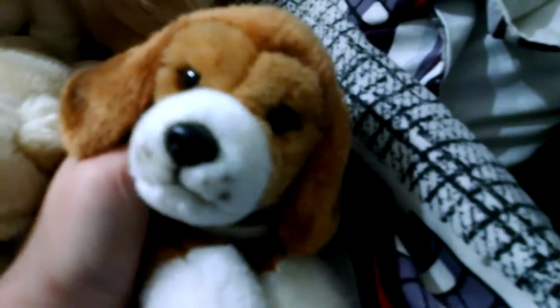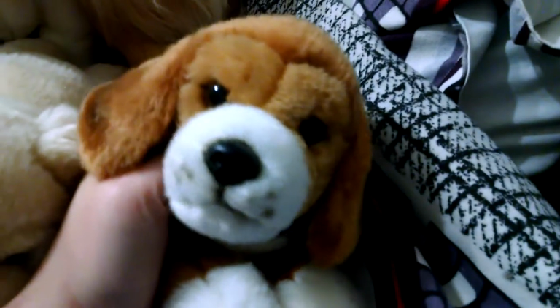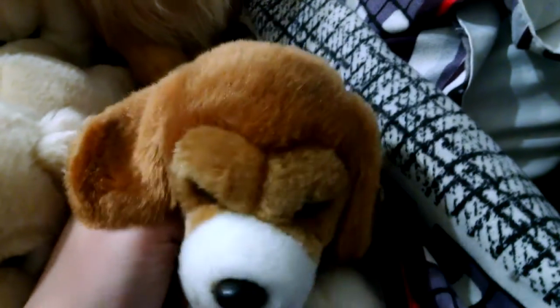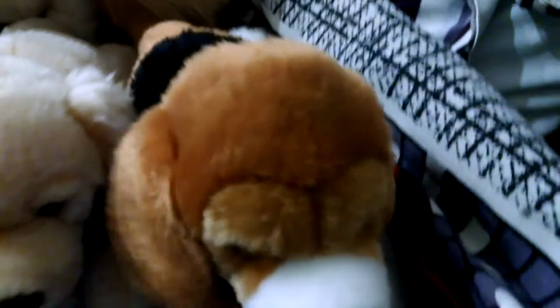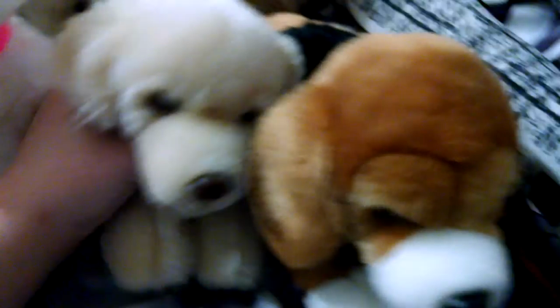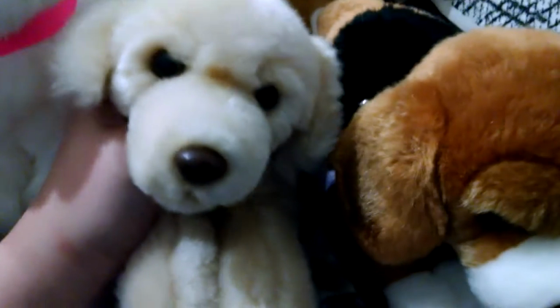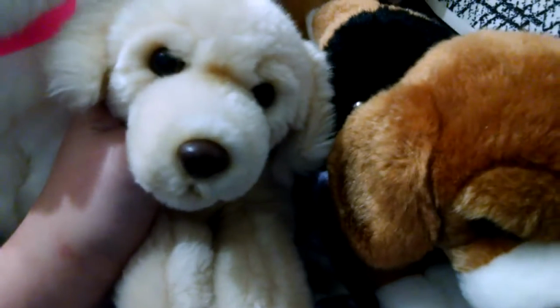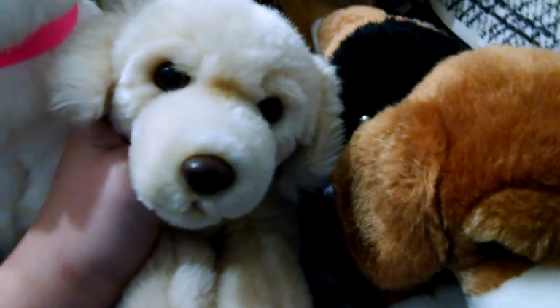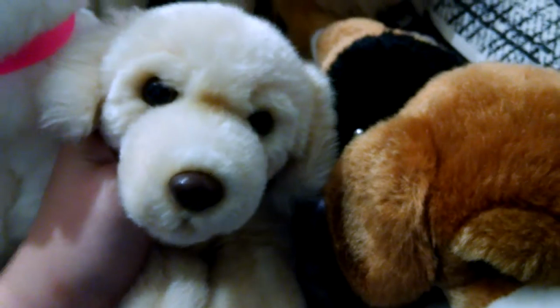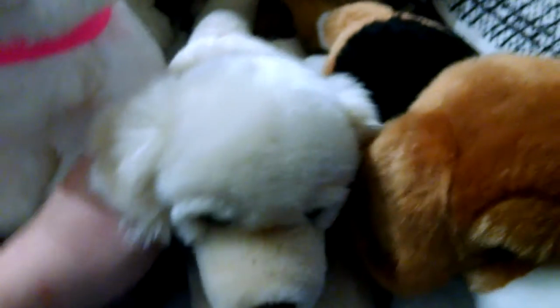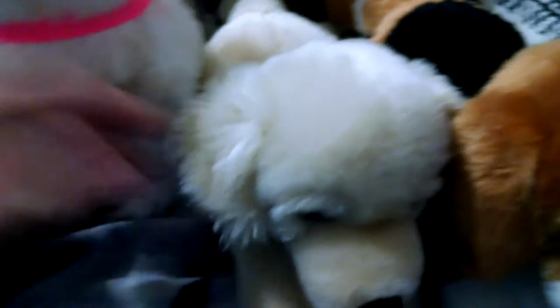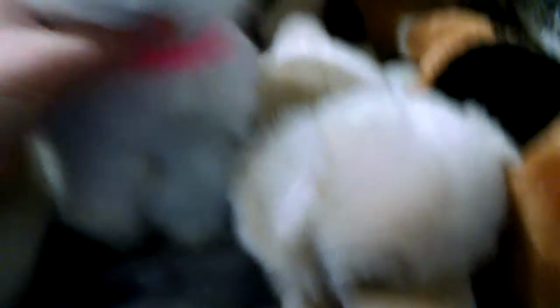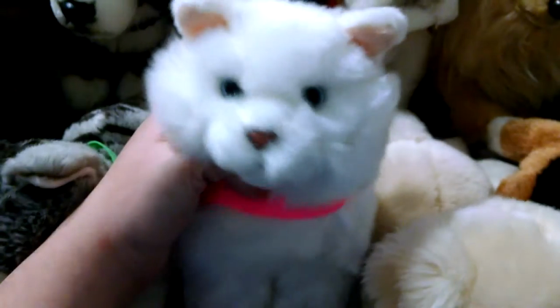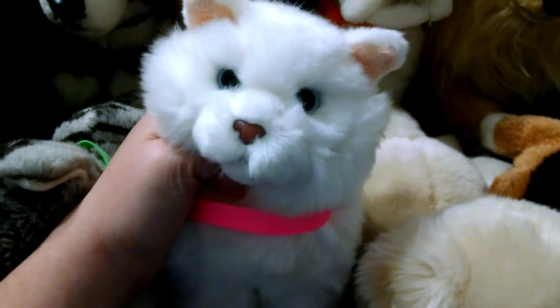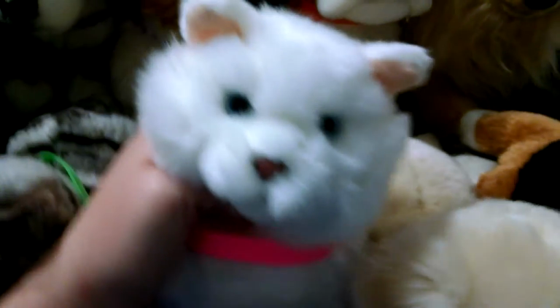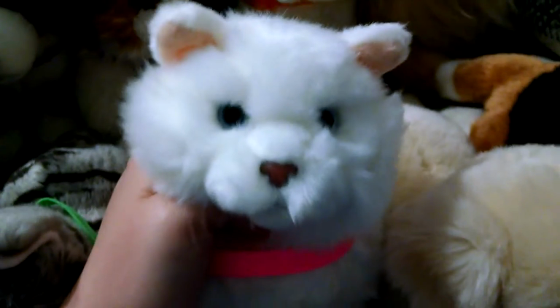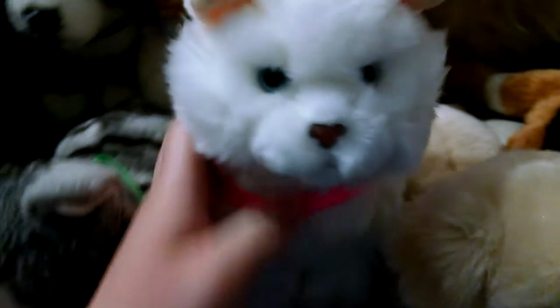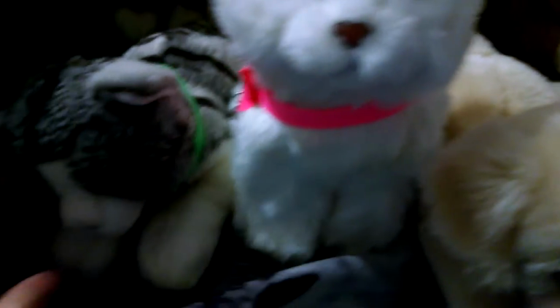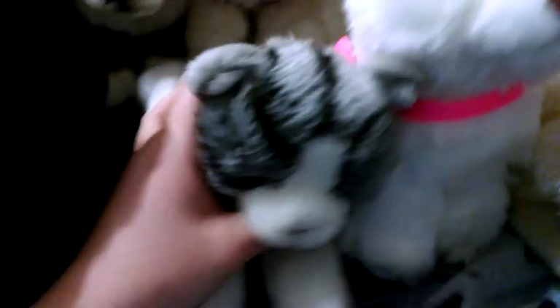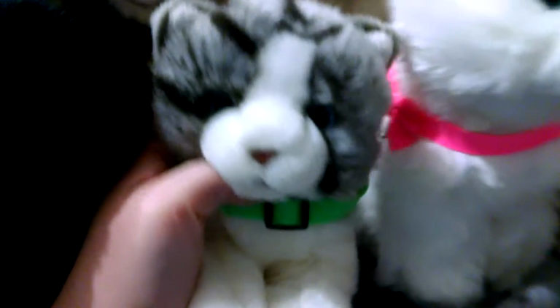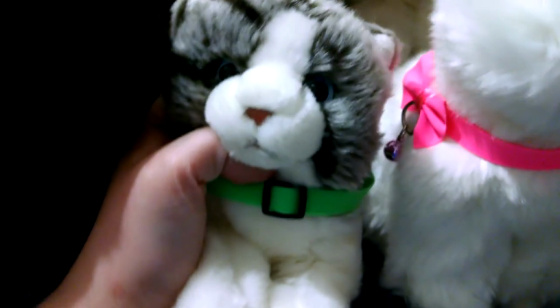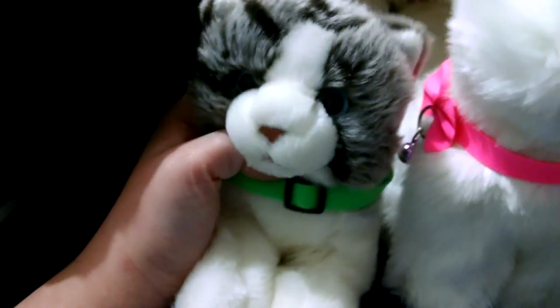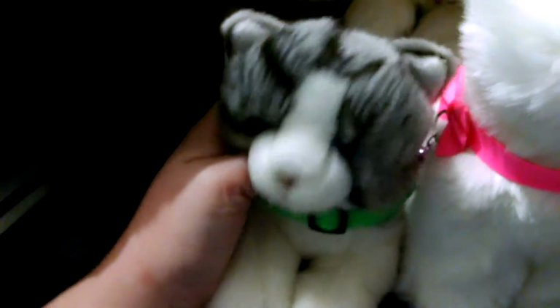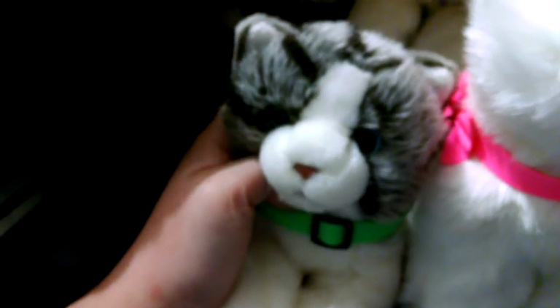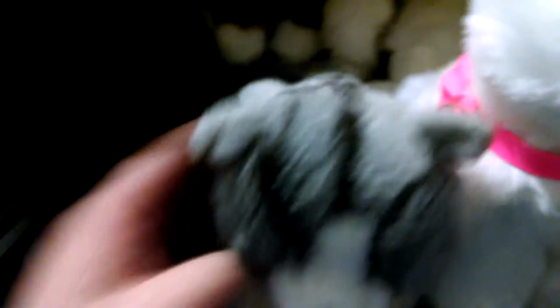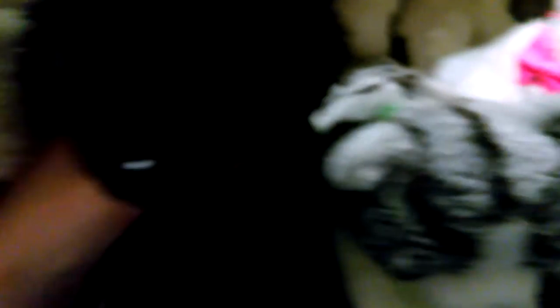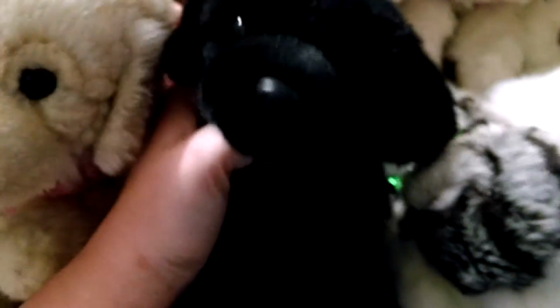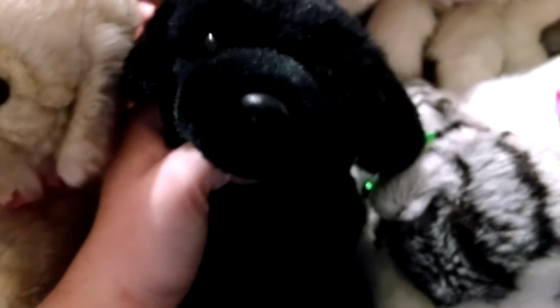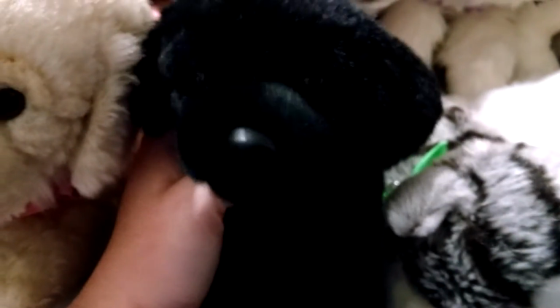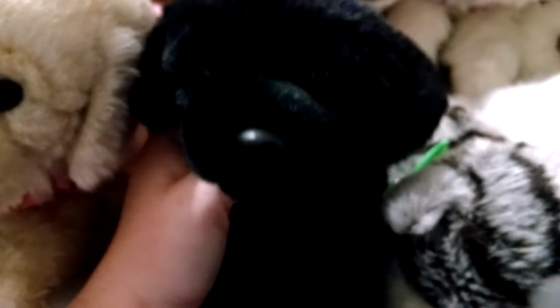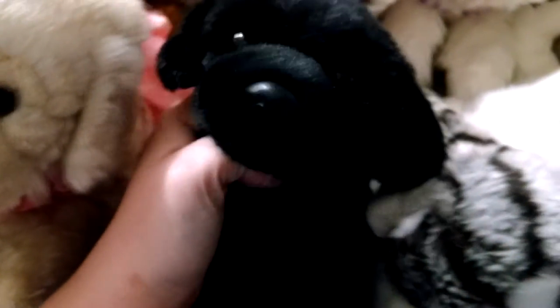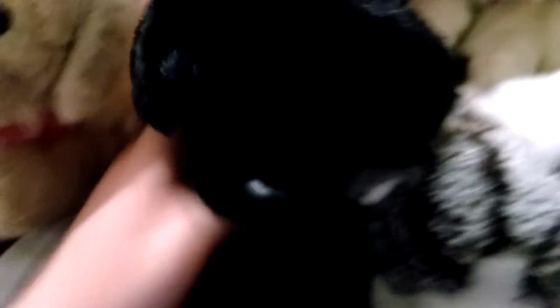This is Autumn, the small beagle. B-Dog, the small golden retriever. Marie, the small Persian cat. Ivy Paw, the small gray tabby cat. Chase, the small black lab.